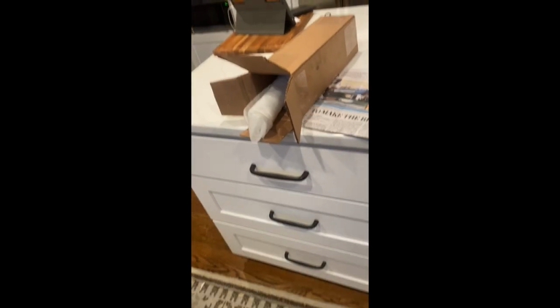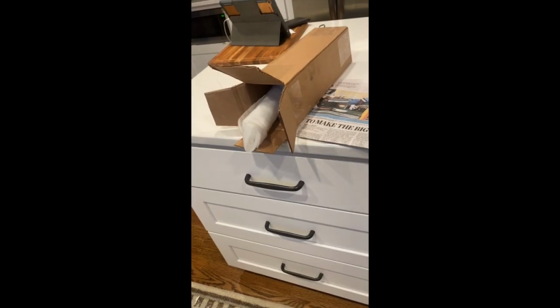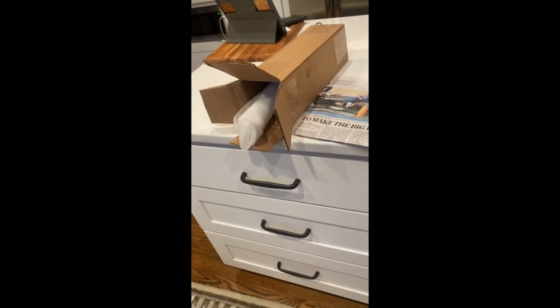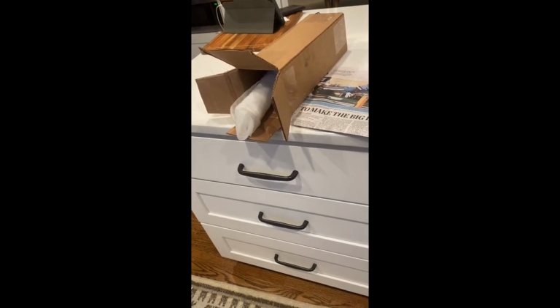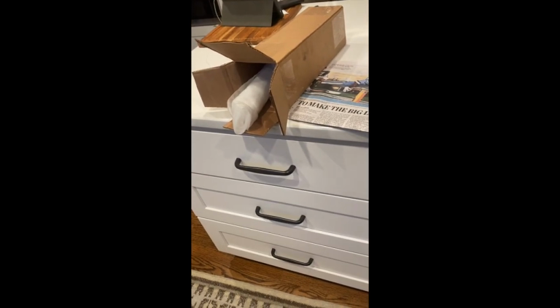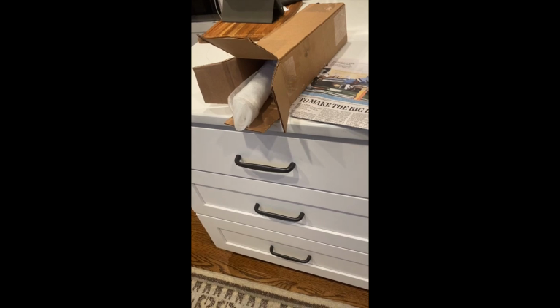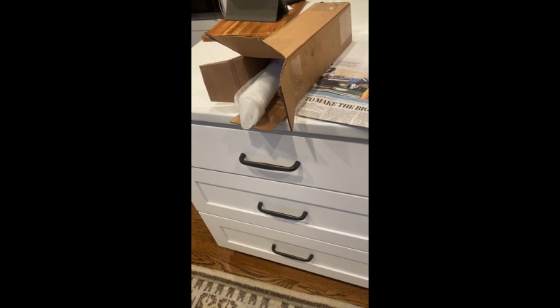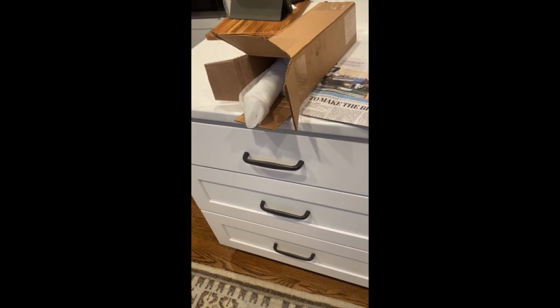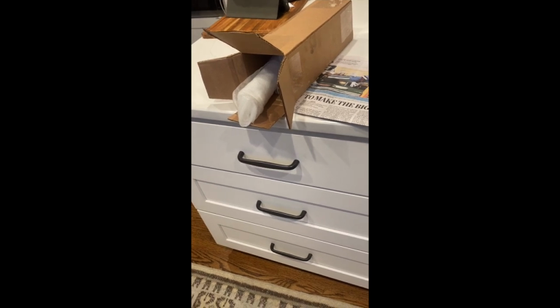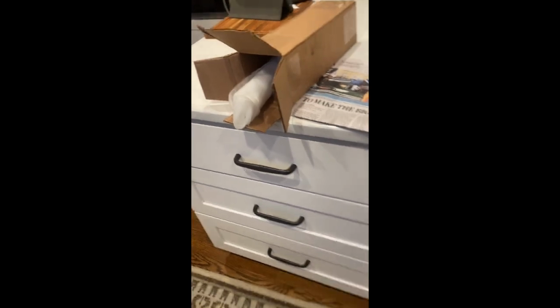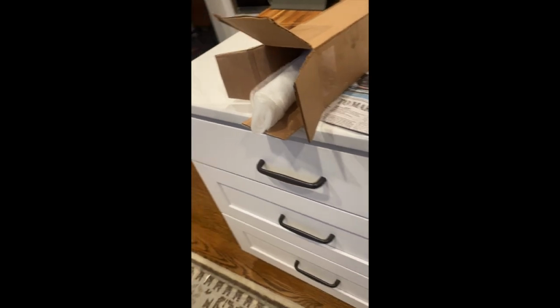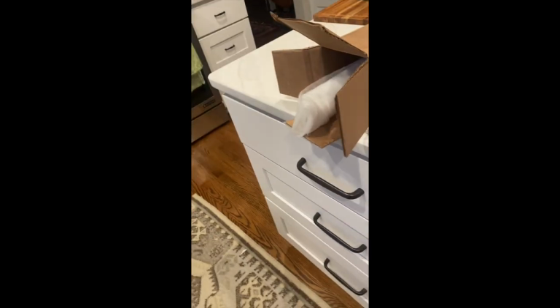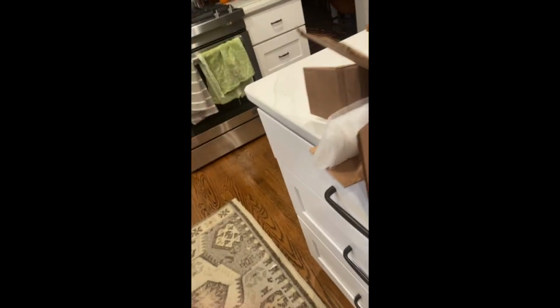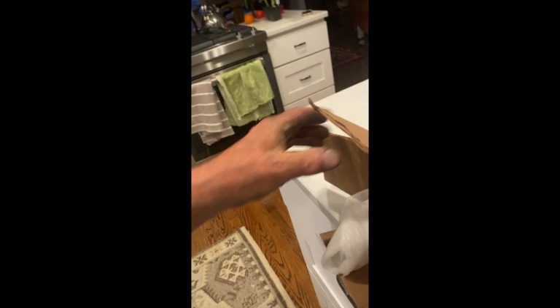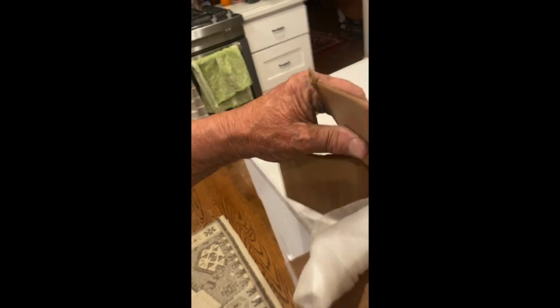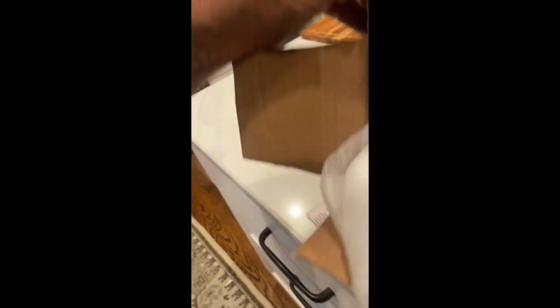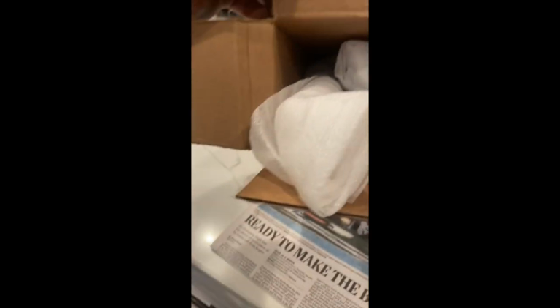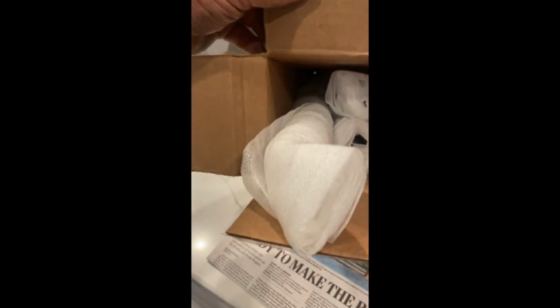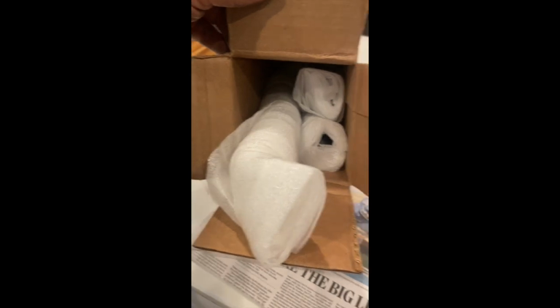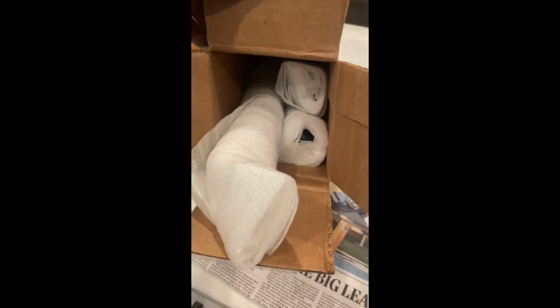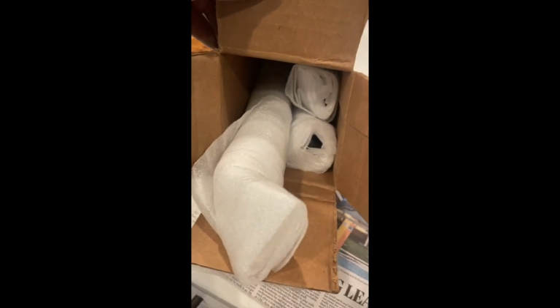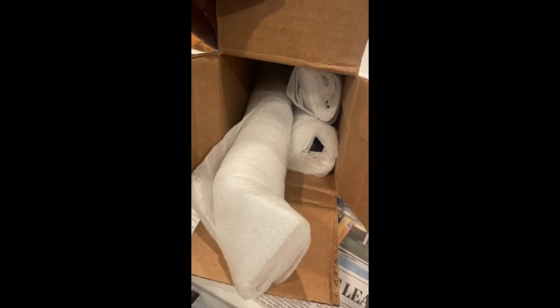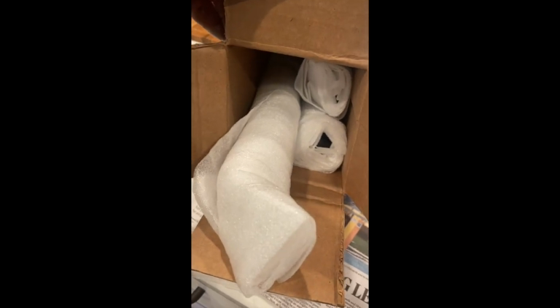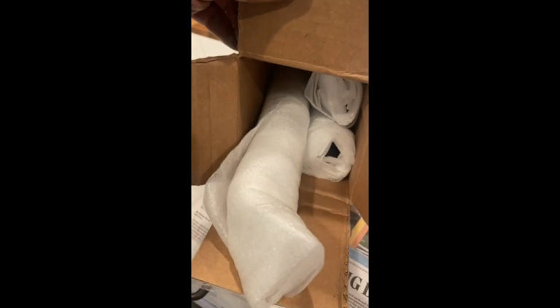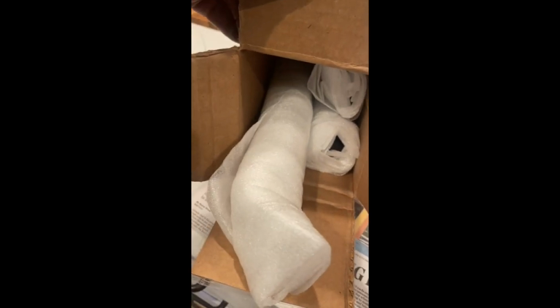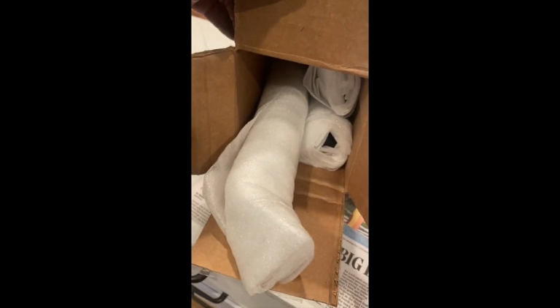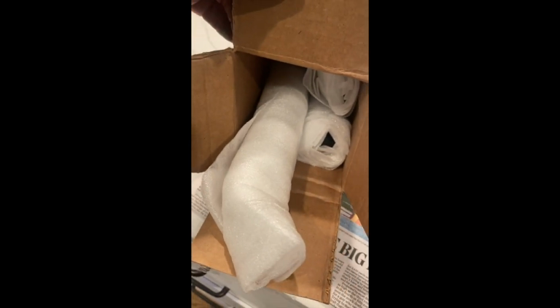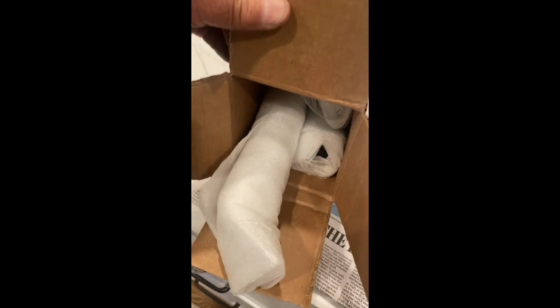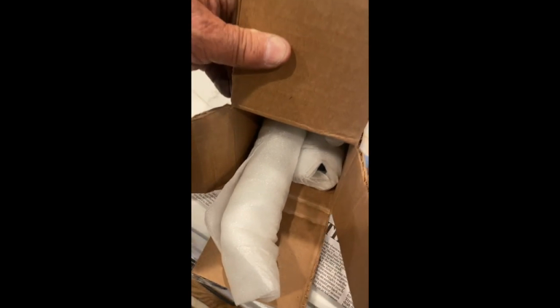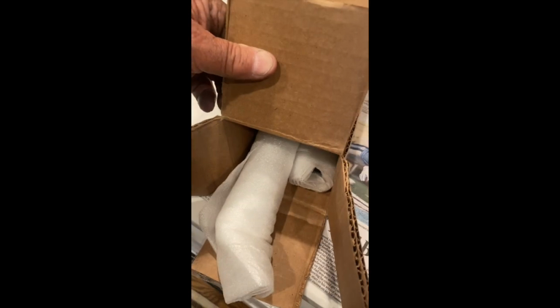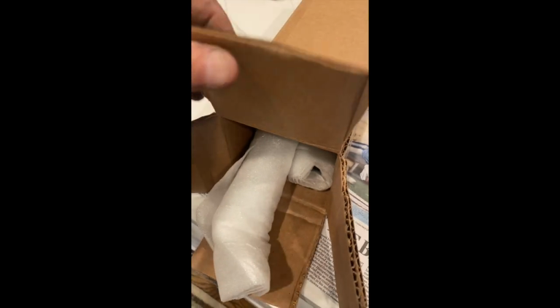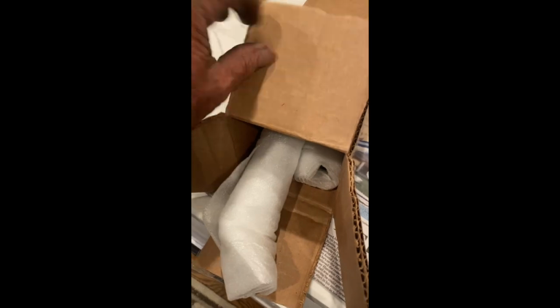I just walked in the door from the farmer's market — it was $7.50. And guess what I got in the mail? More knives. We're not even going to look at them today; we've seen too many. We're looking at them tomorrow.